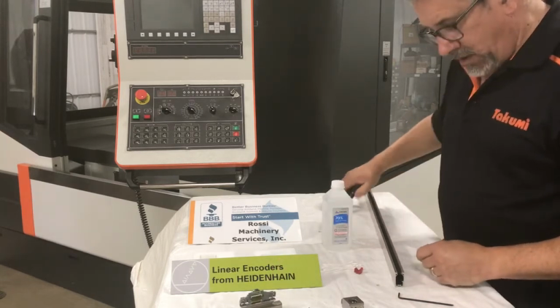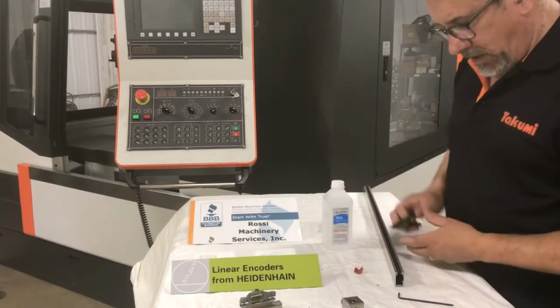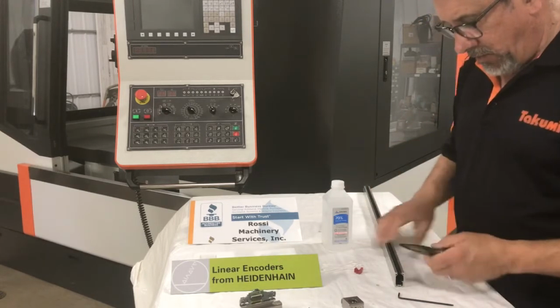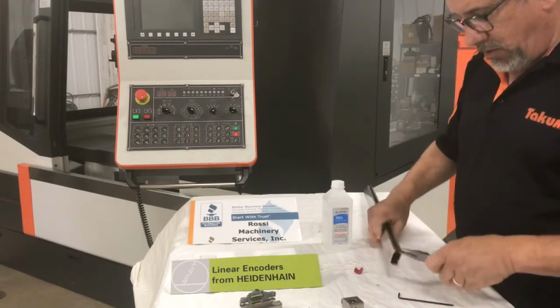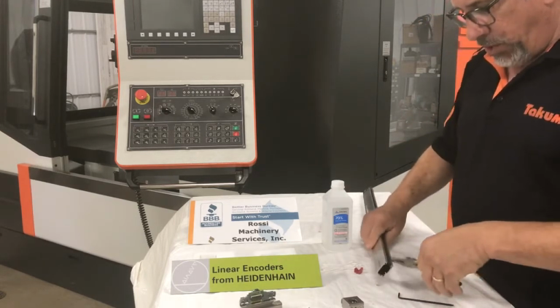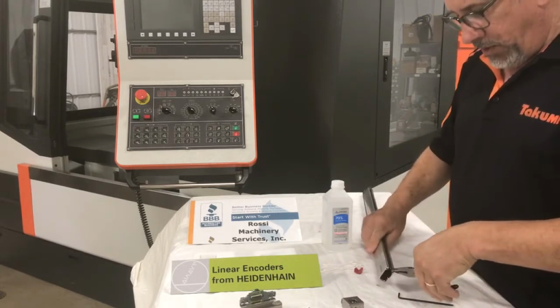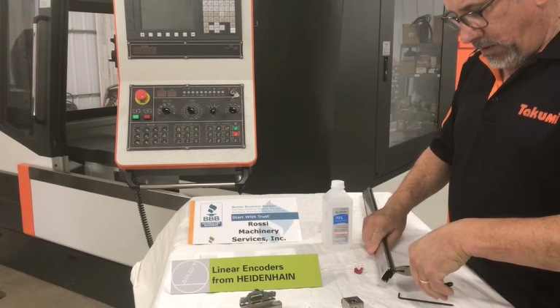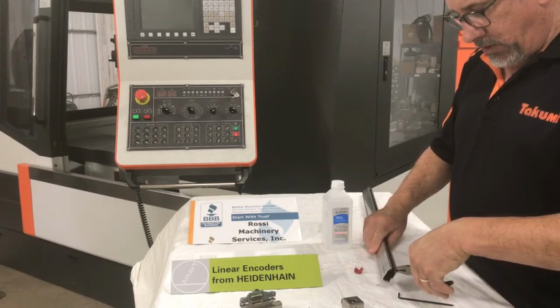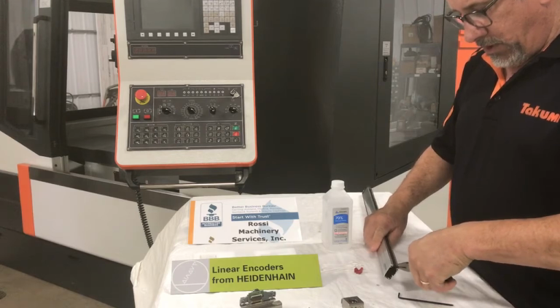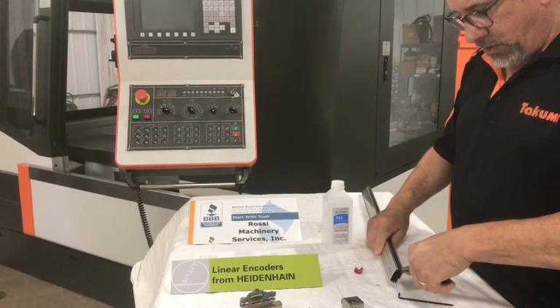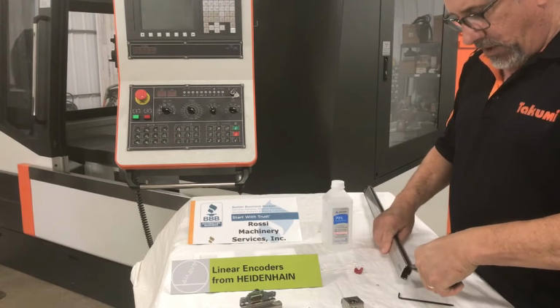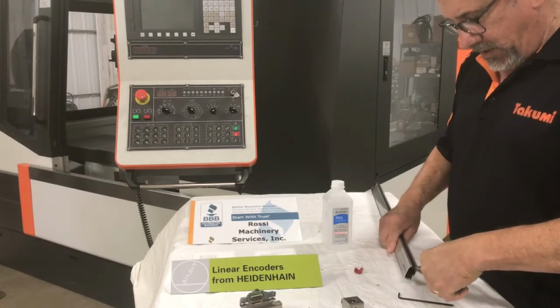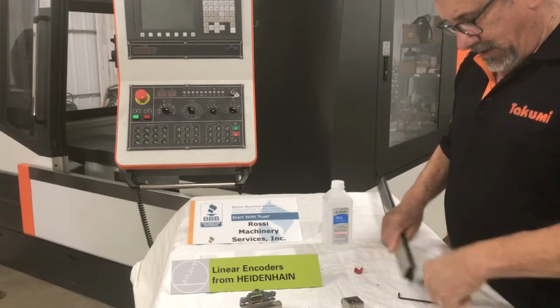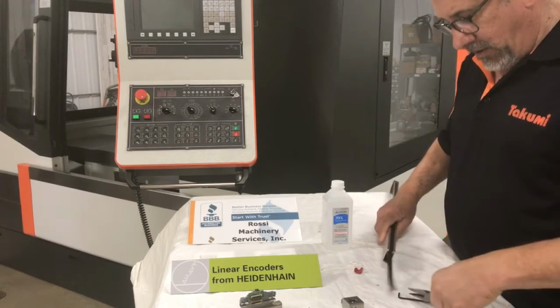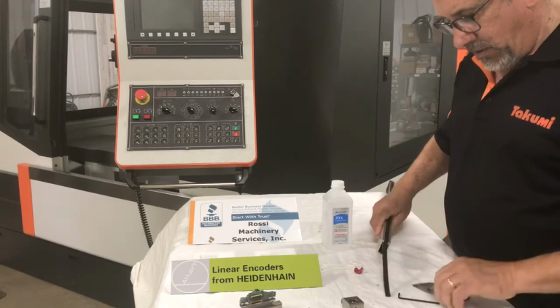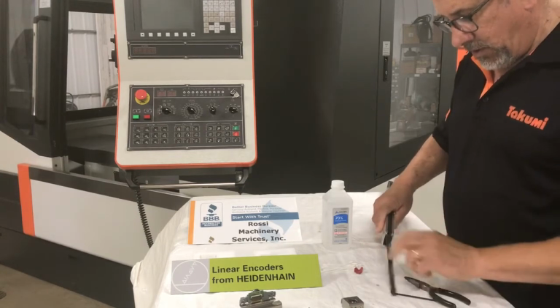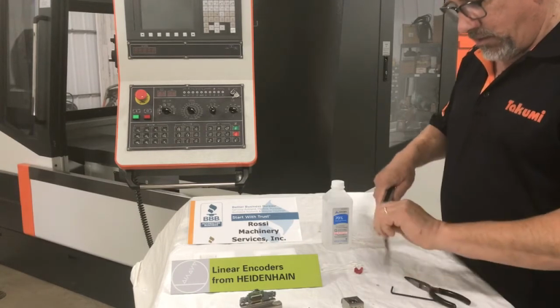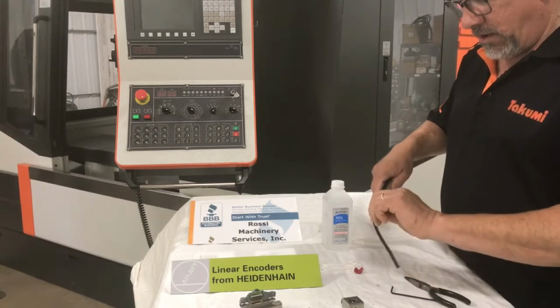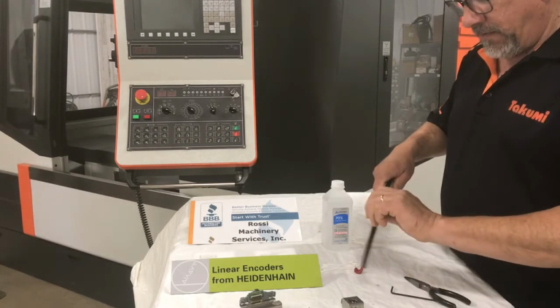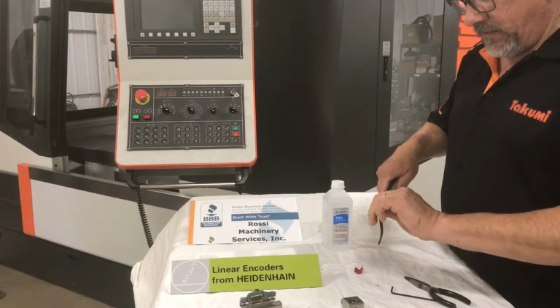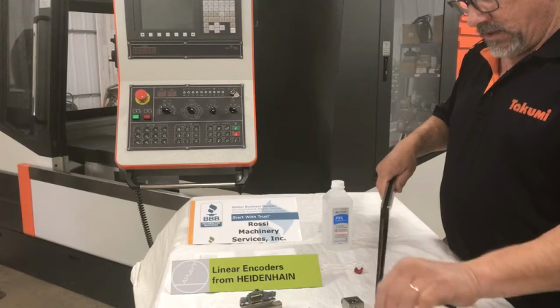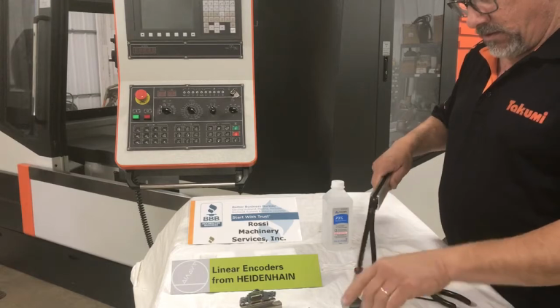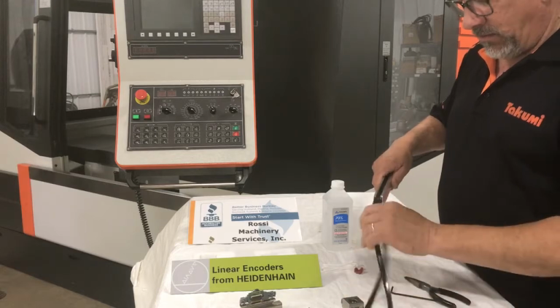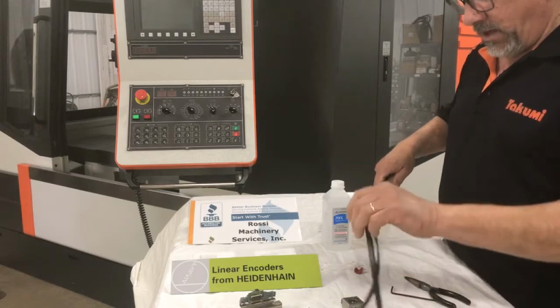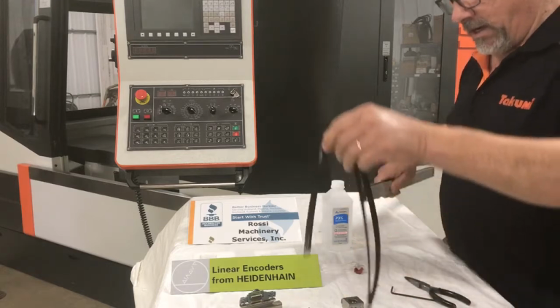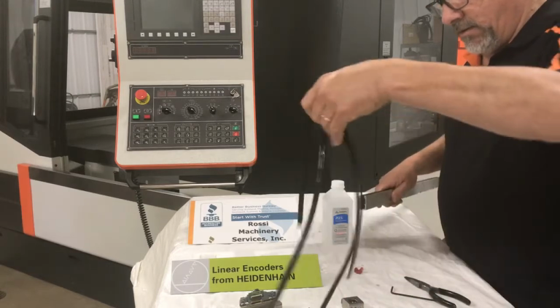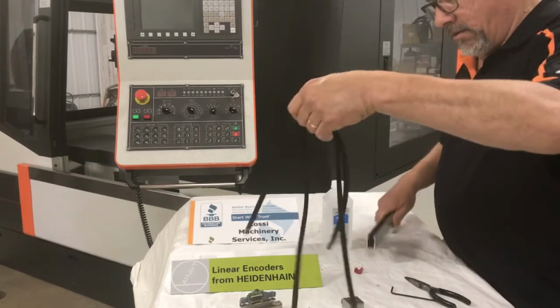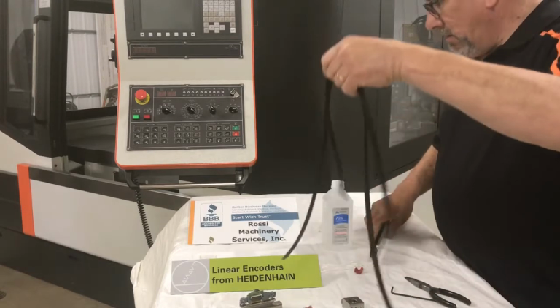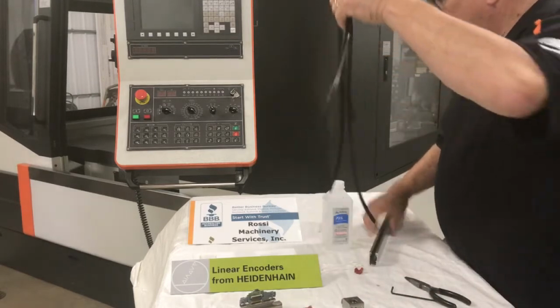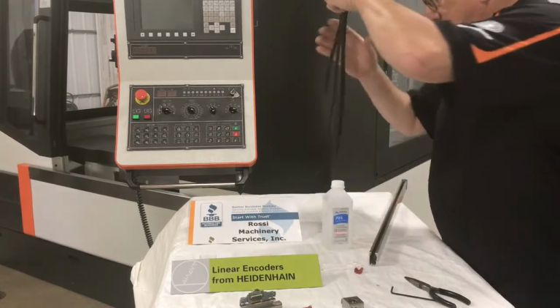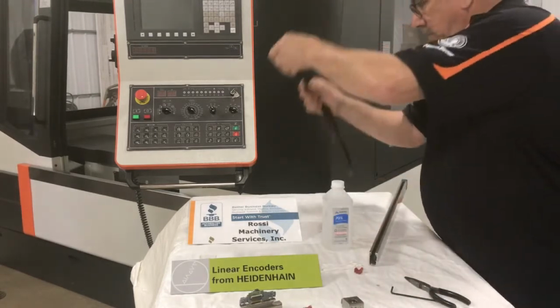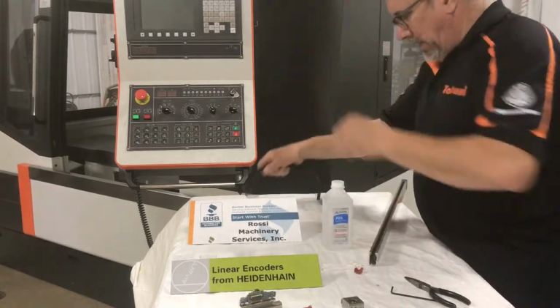The next thing we do is pull the lip seals. You can use a small needle nose to get them started. Pull them out and set them aside.